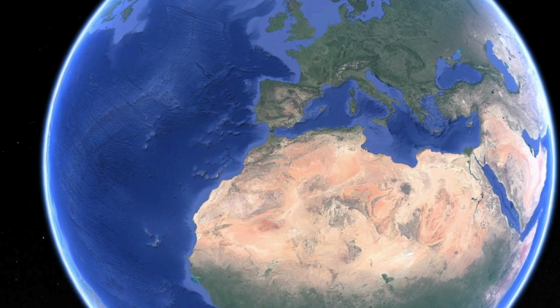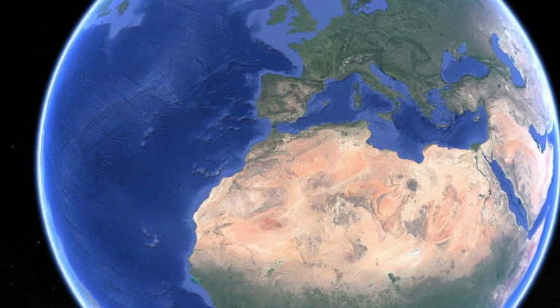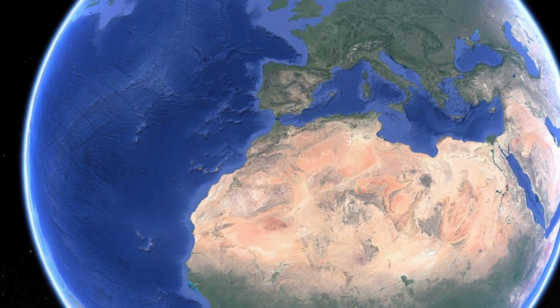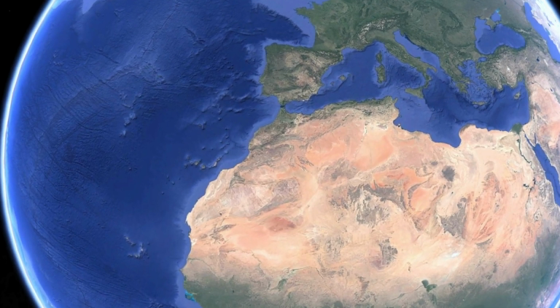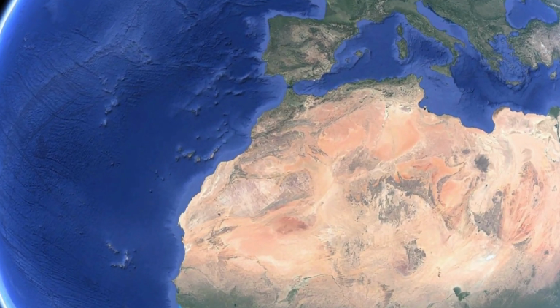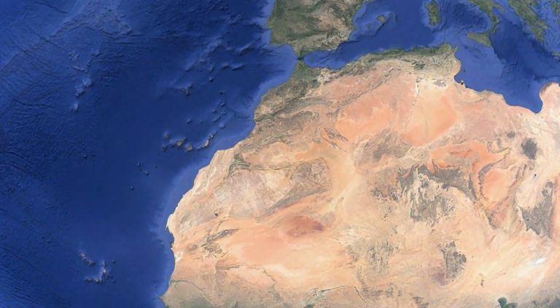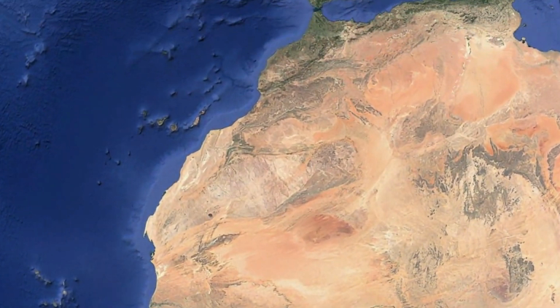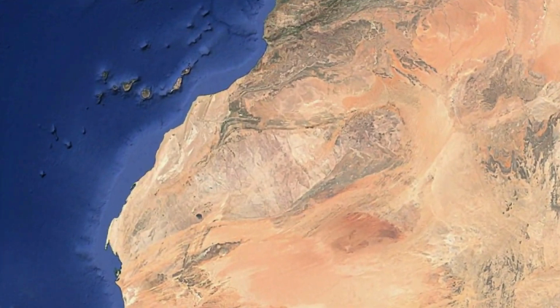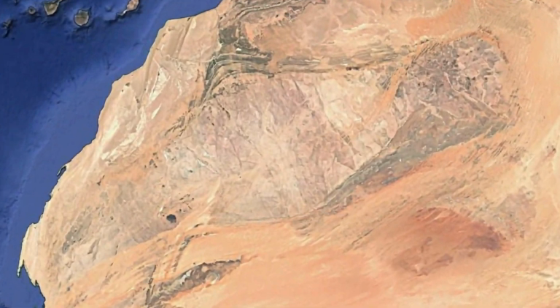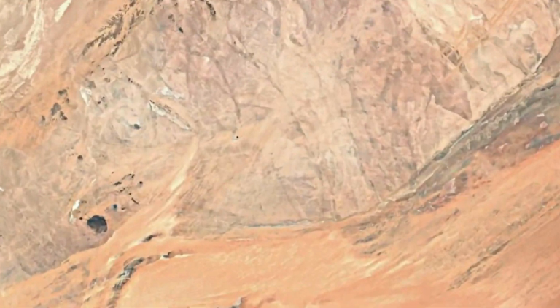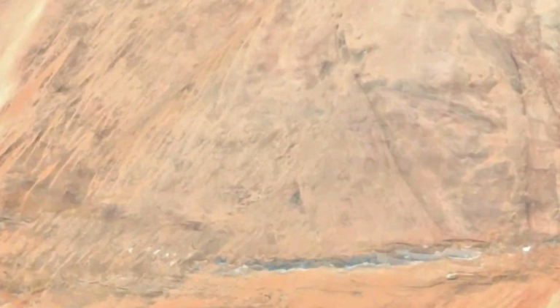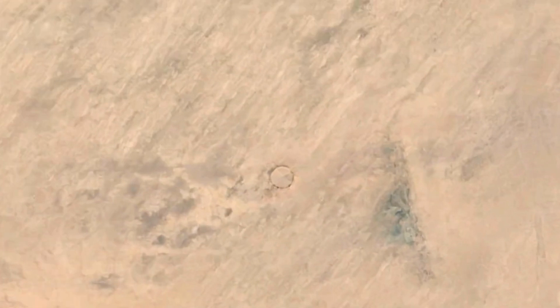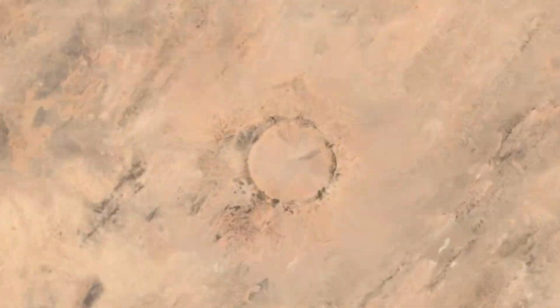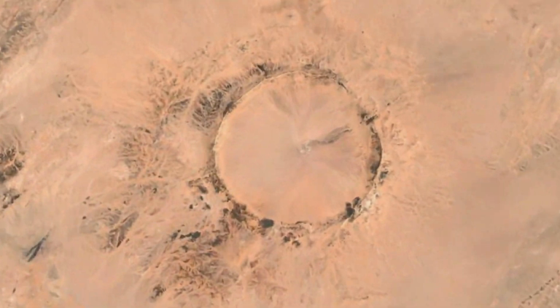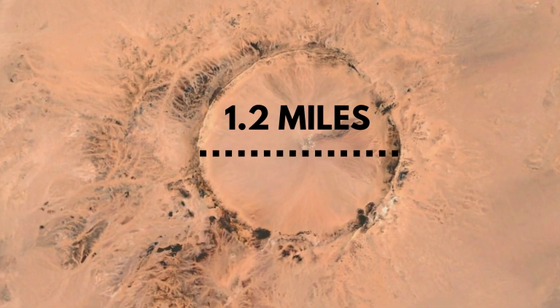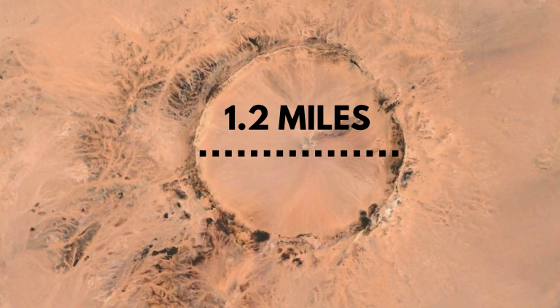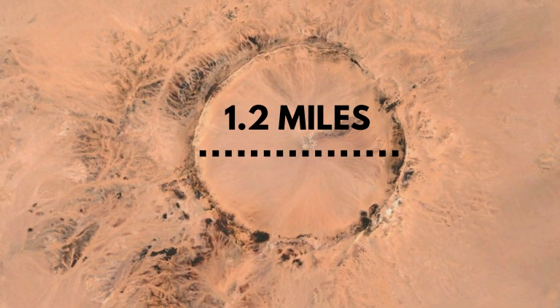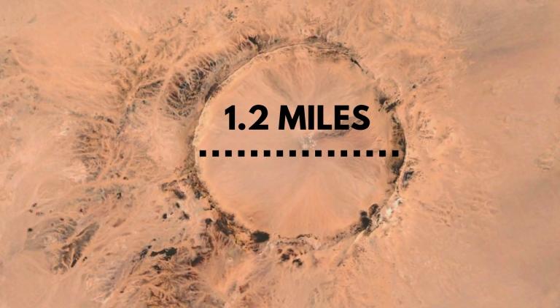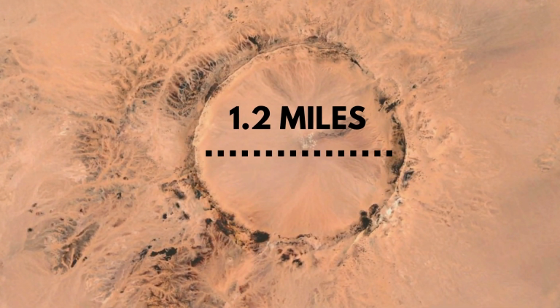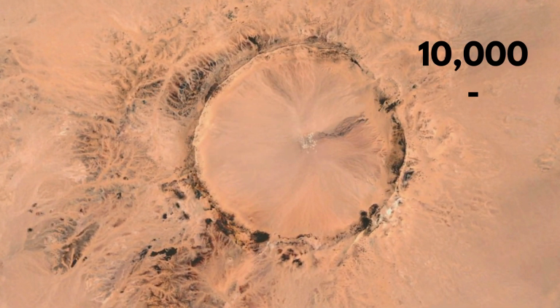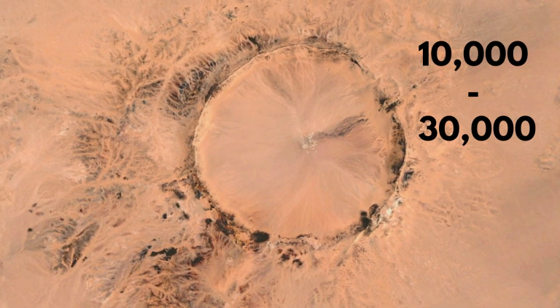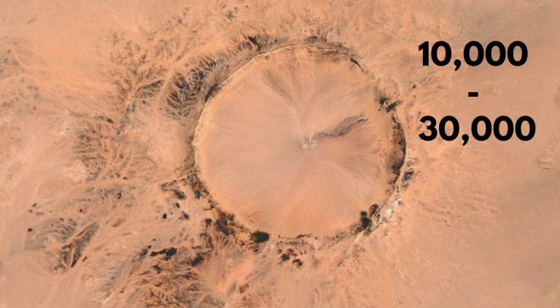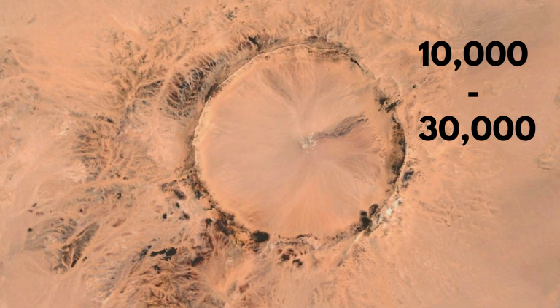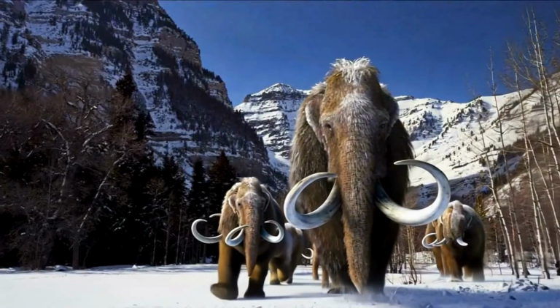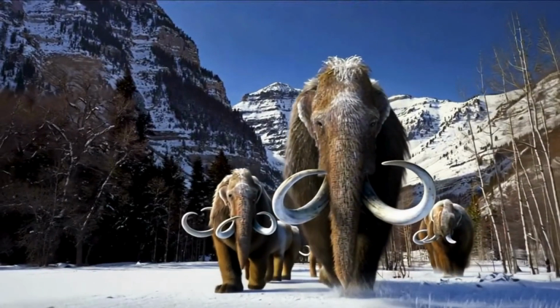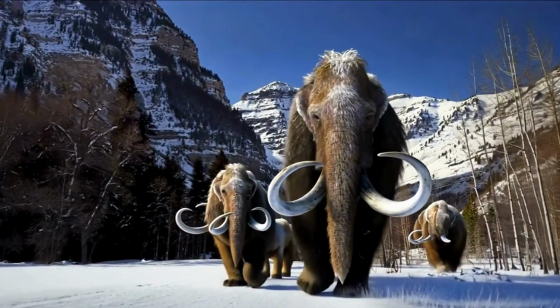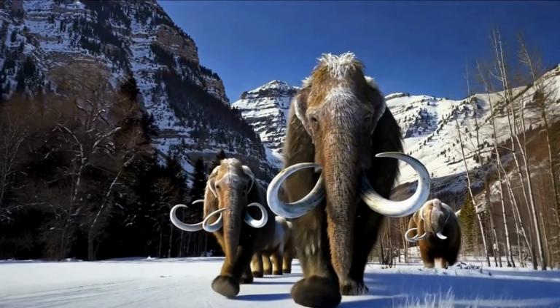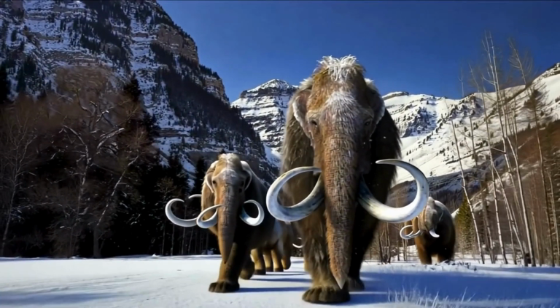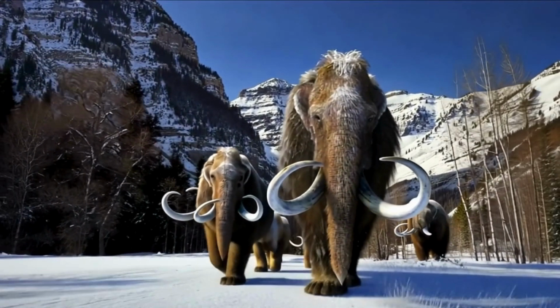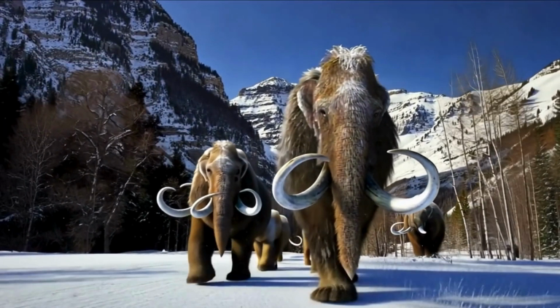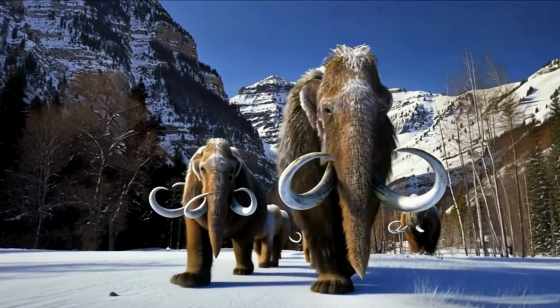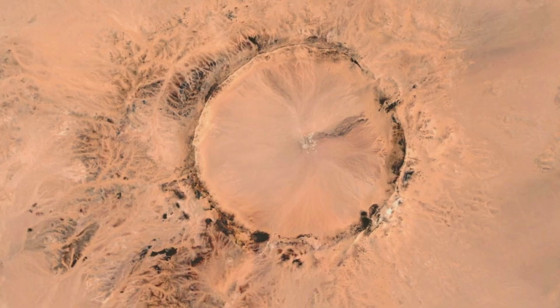First off, the Tenouma crater, located in modern-day Mauritania. It's a near-perfect circle, 1.2 miles wide. The crater ranges in age between 10,000 and 30,000 years old — roughly around the time that the woolly mammoth and other megafauna would have been roaming the earth.